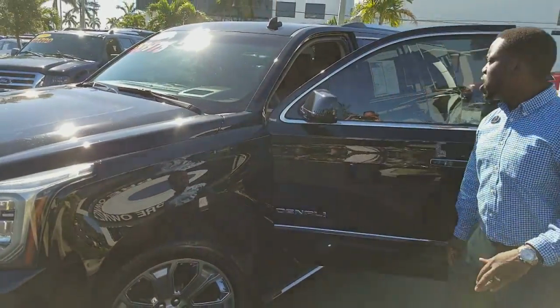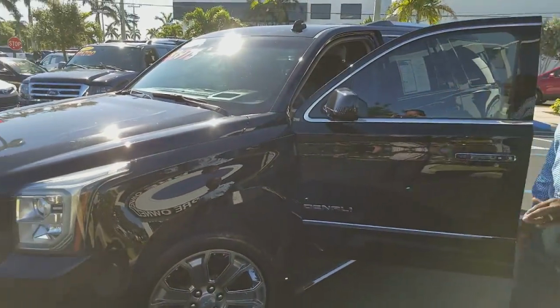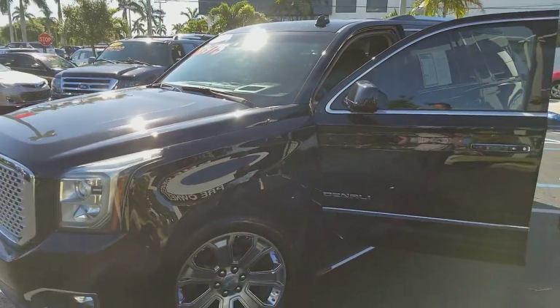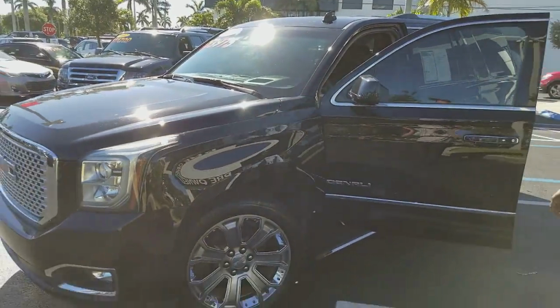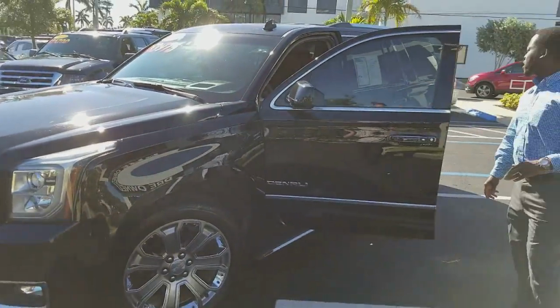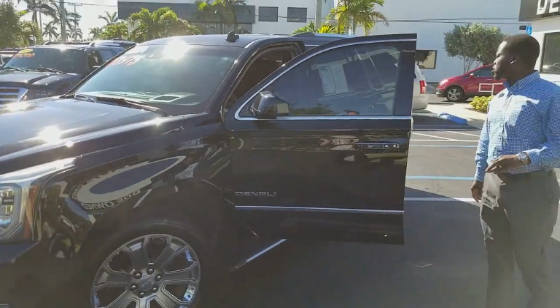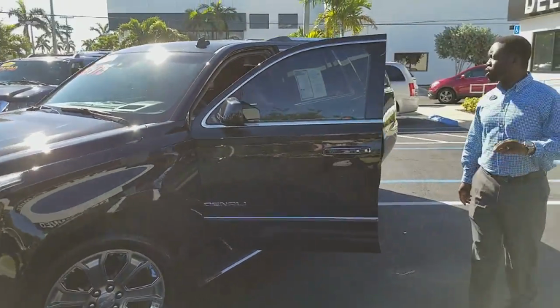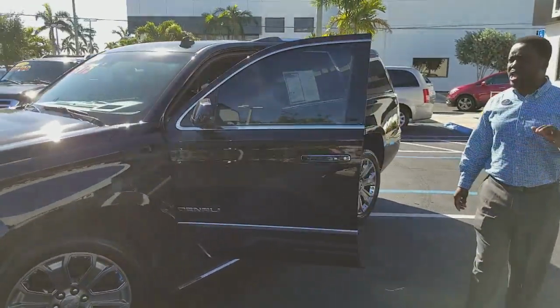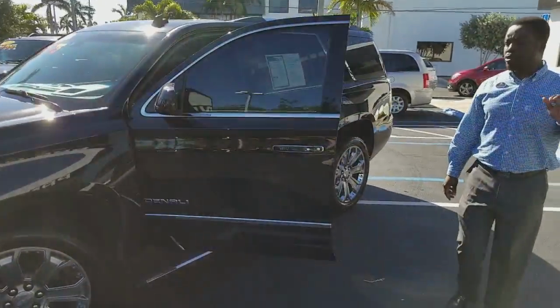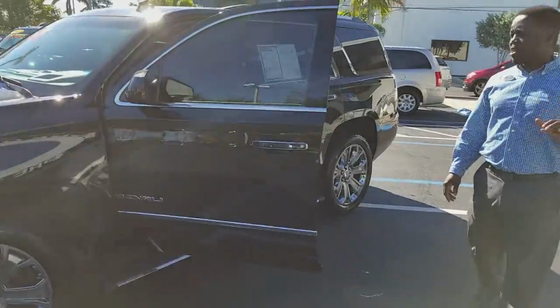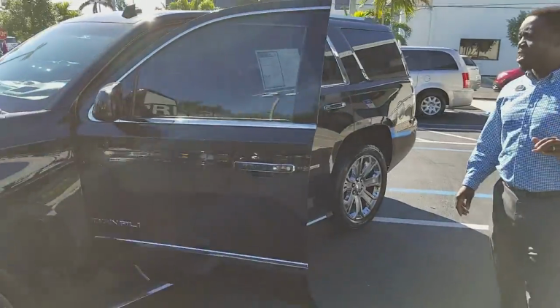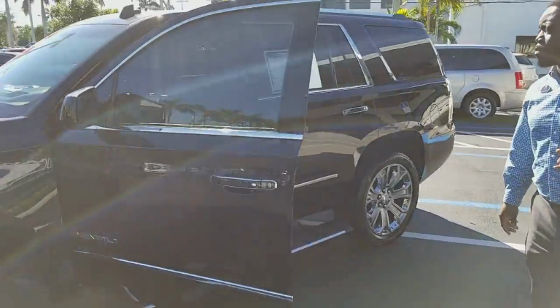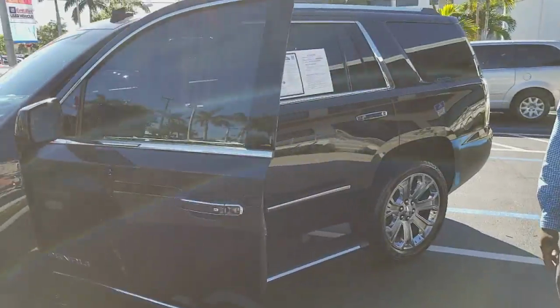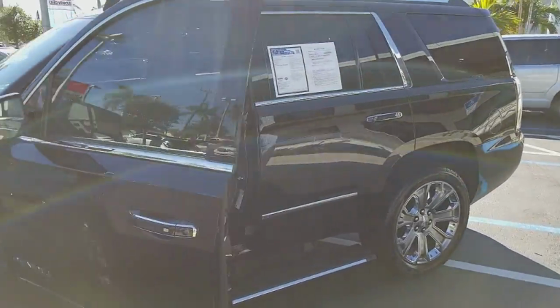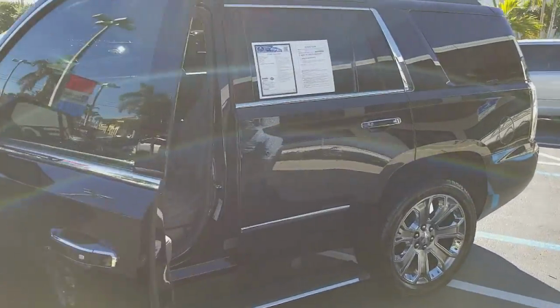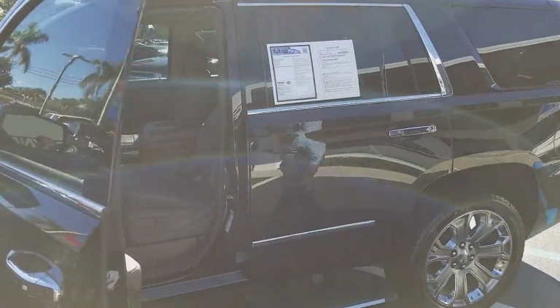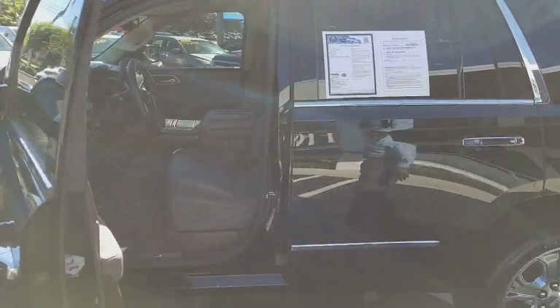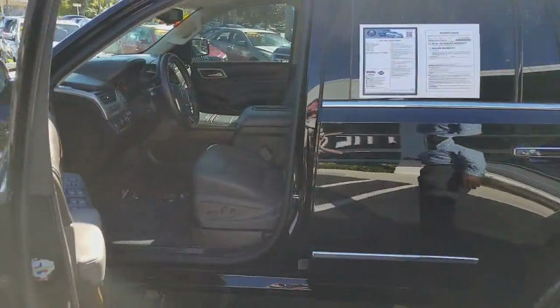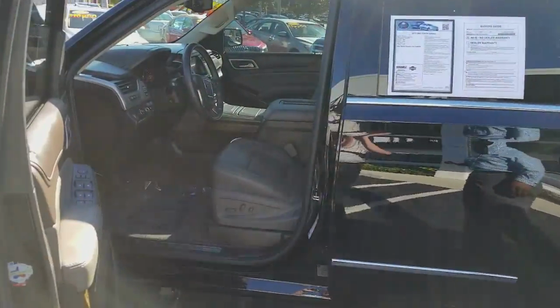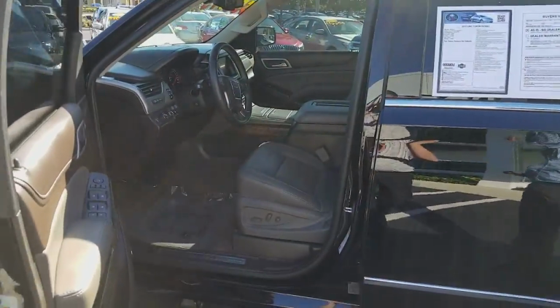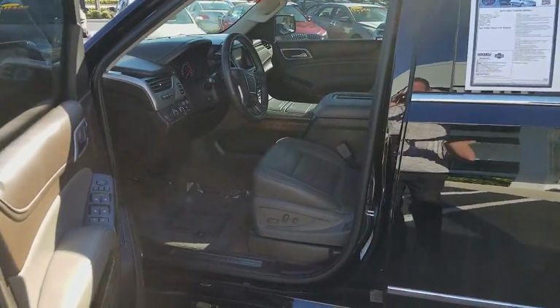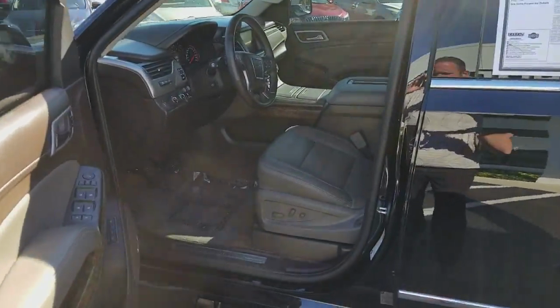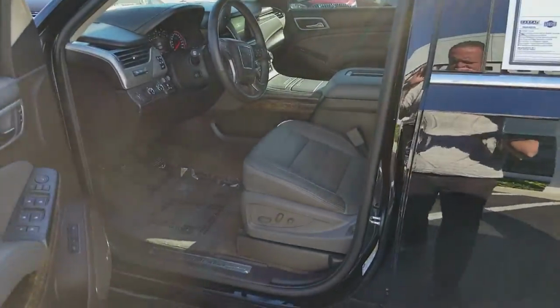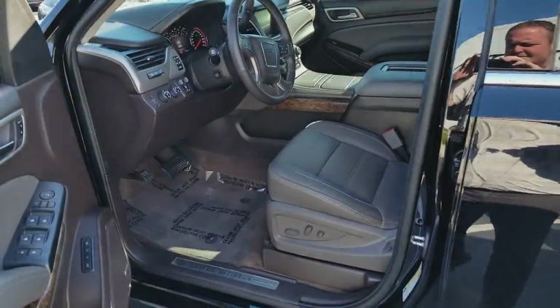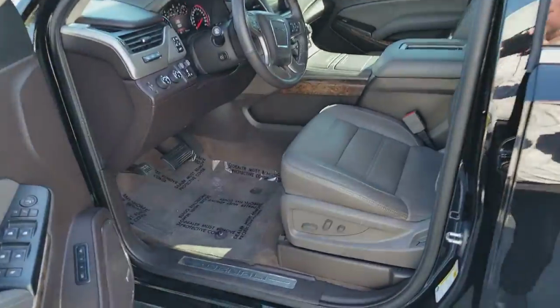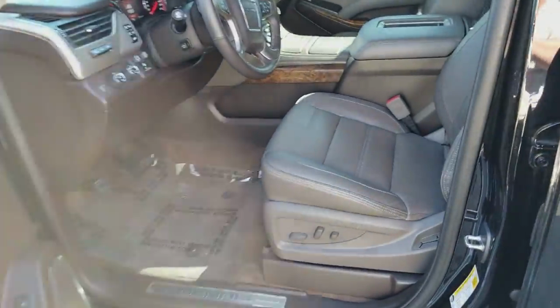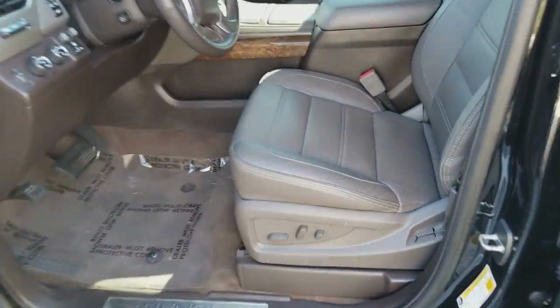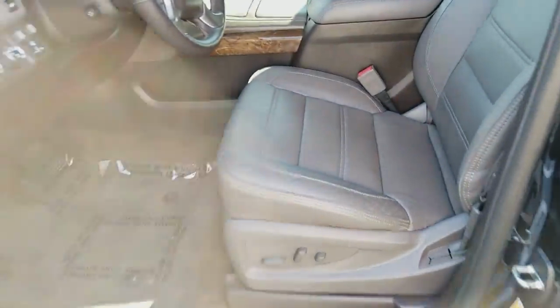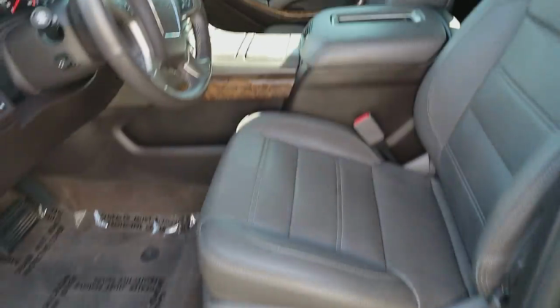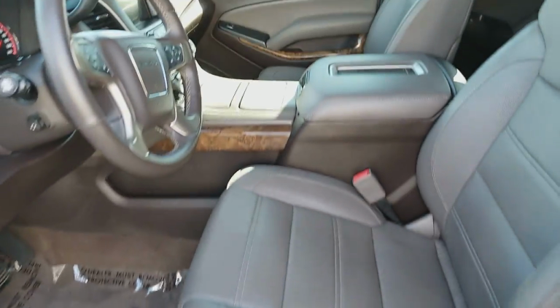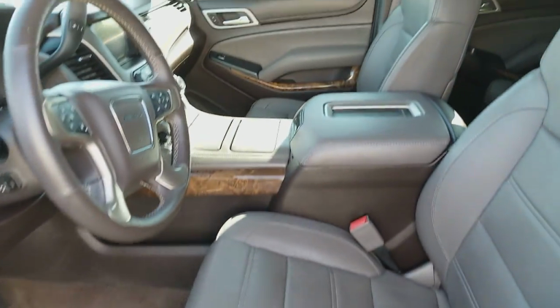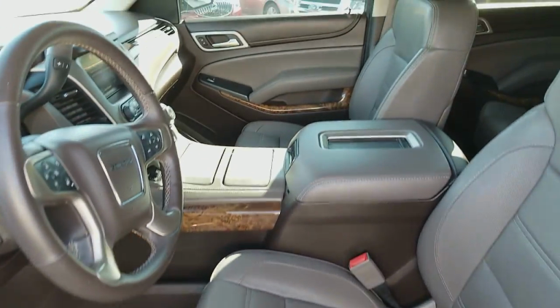If you come around and take a look, this vehicle only has 37,000 miles on it. You're getting 21 MPG in the city. I just want to show you a quick look inside with the two-tone interior.